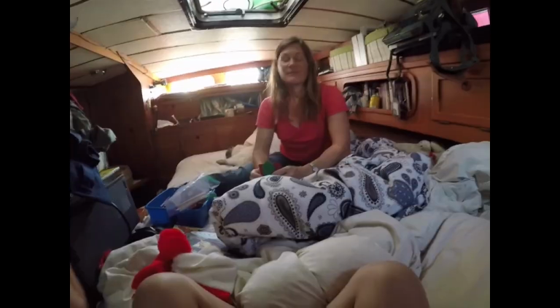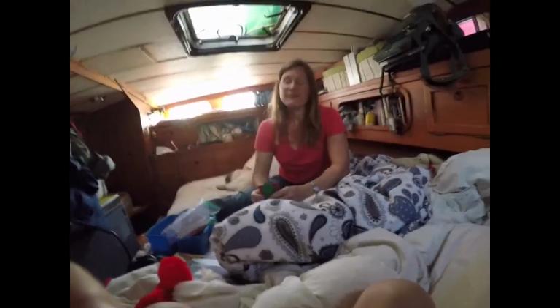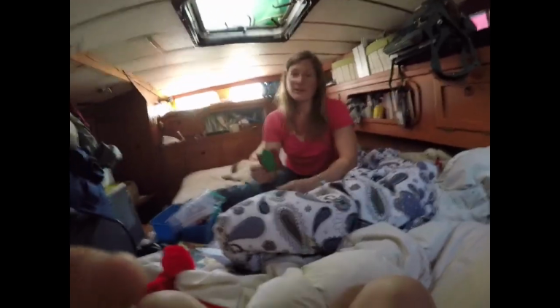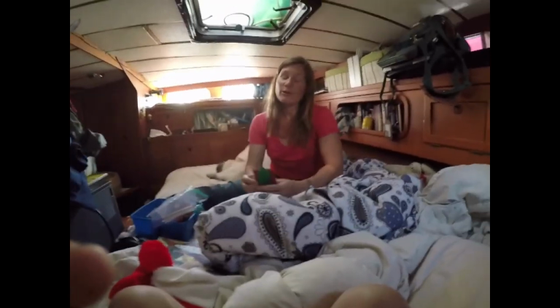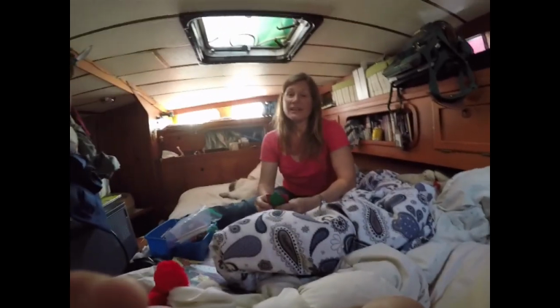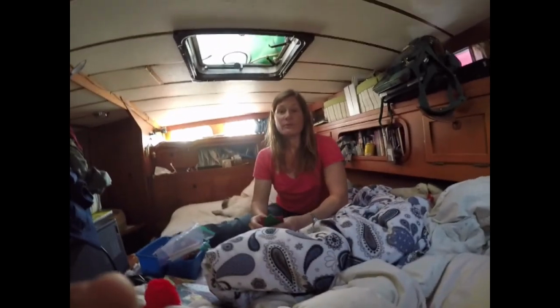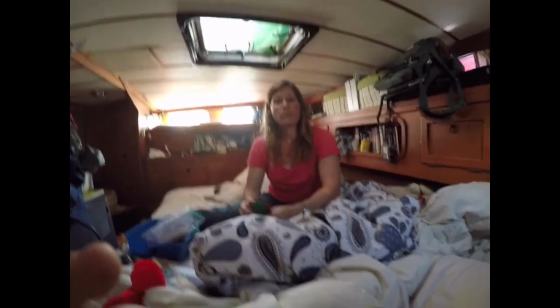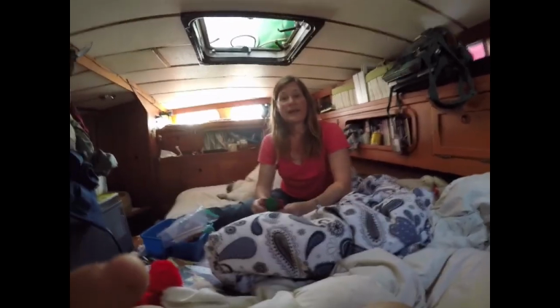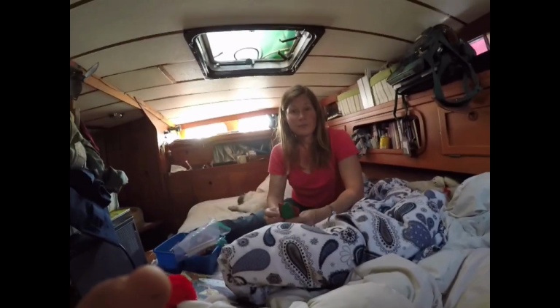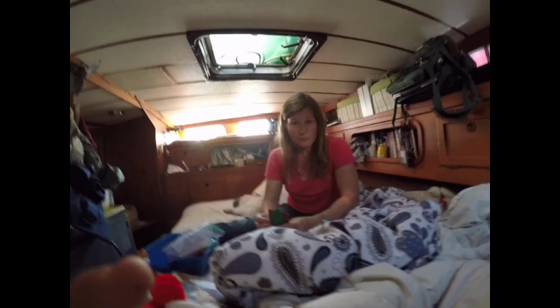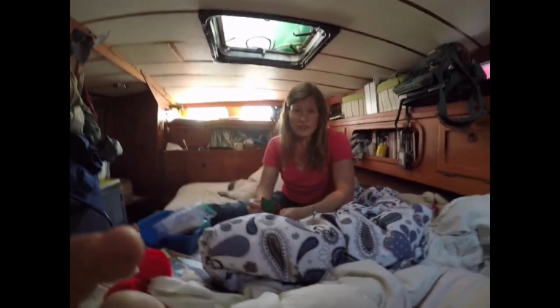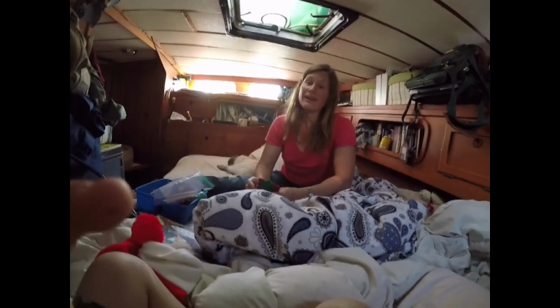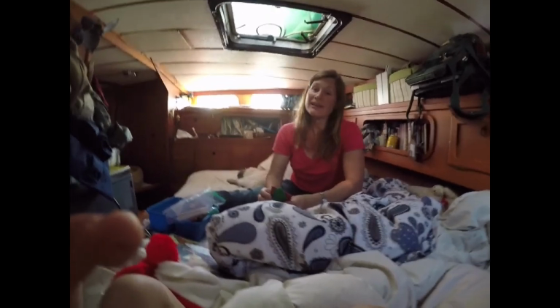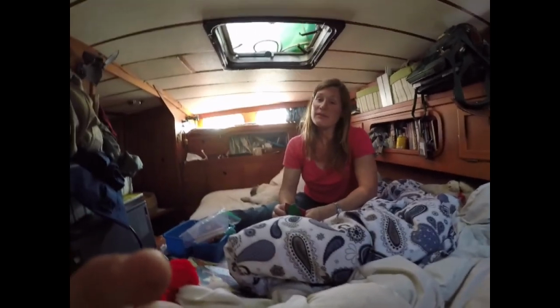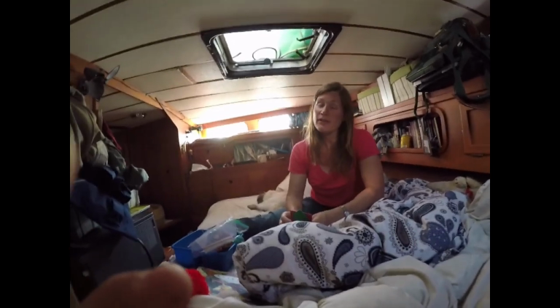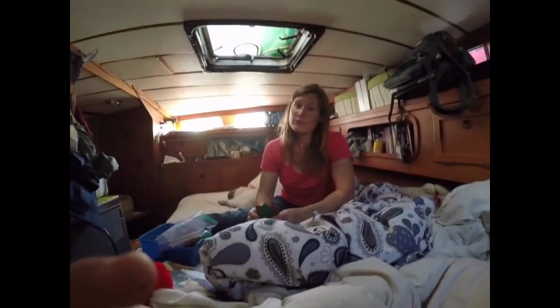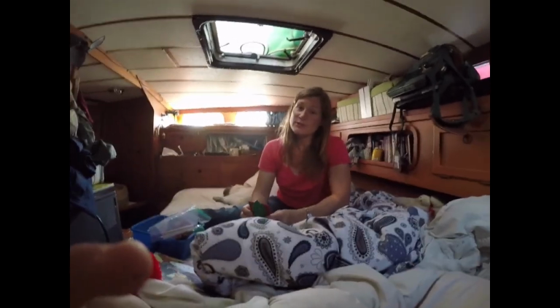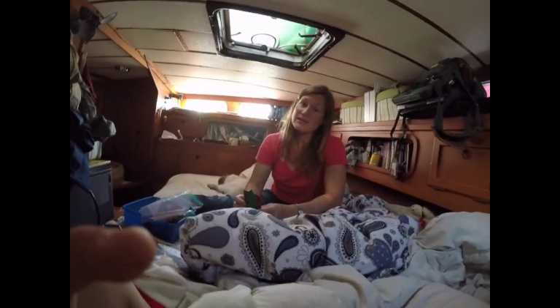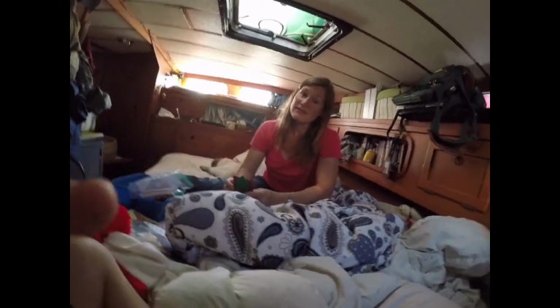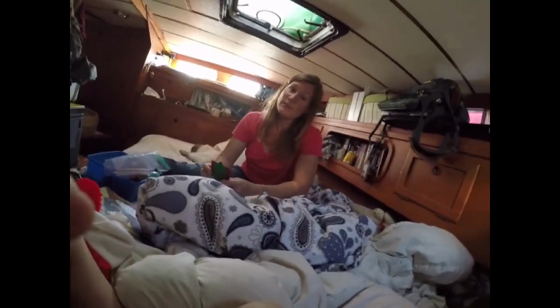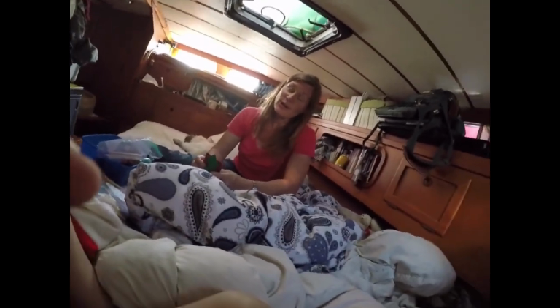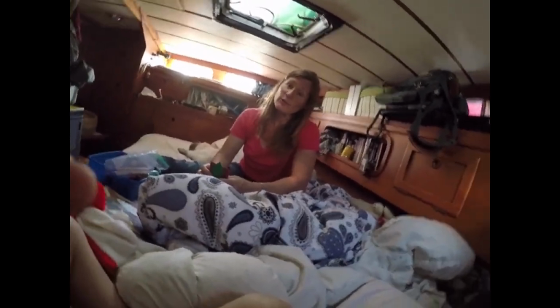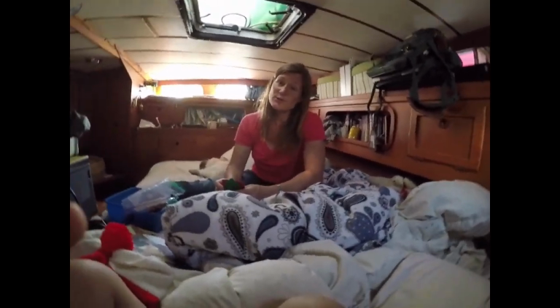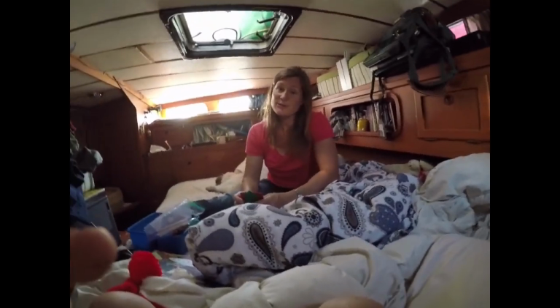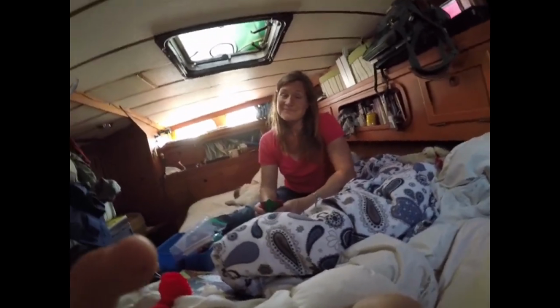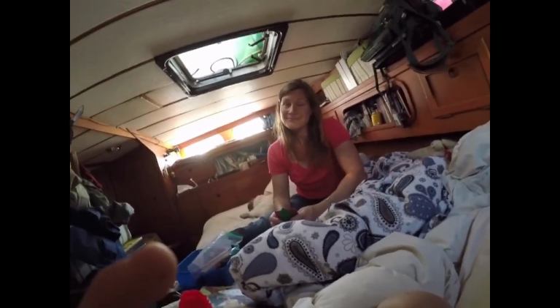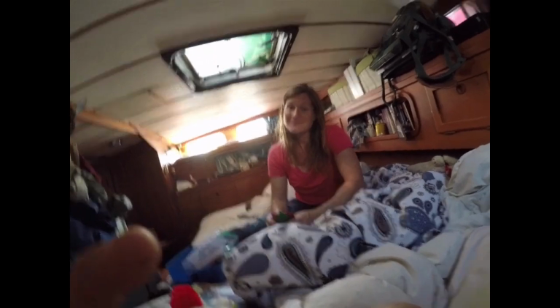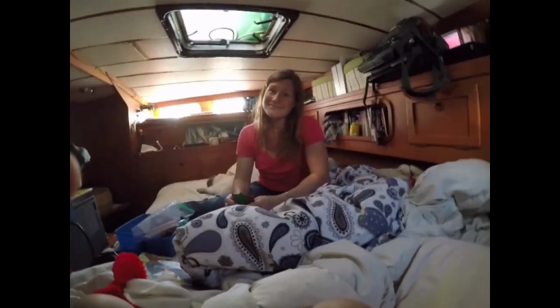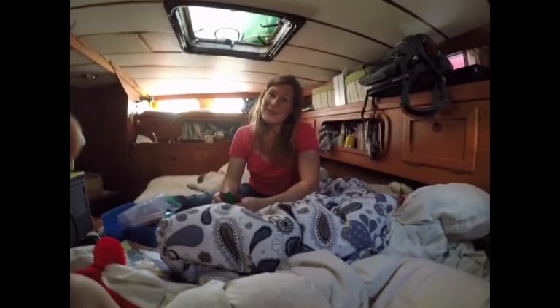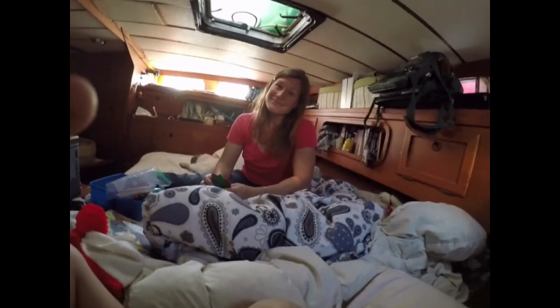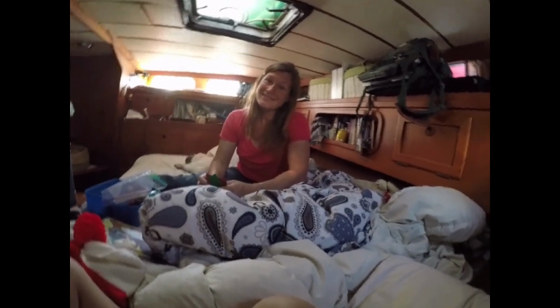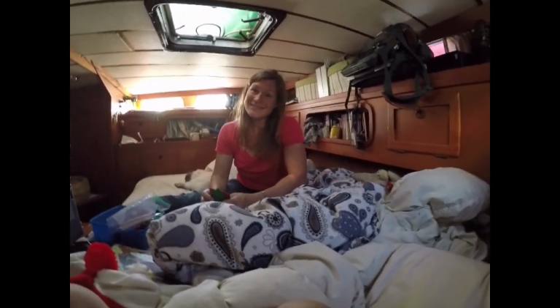My favorite part of Puerto Peñasco was walking on the beautiful beach and hanging out with all the other cruisers in the boatyard and the cruiser's lounge. Yeah, the cruiser's lounge was pretty fun.